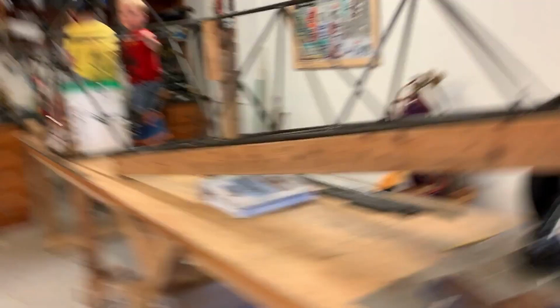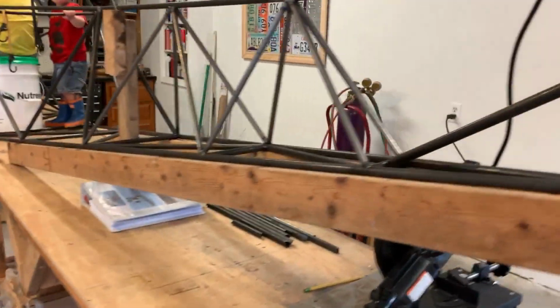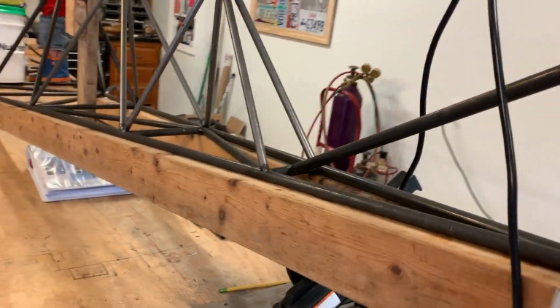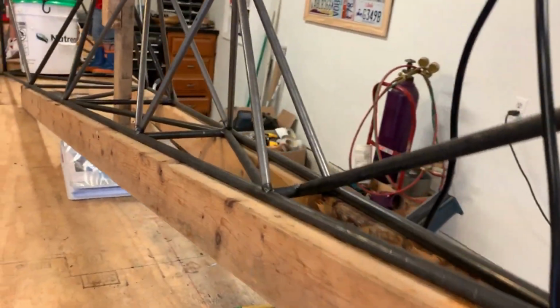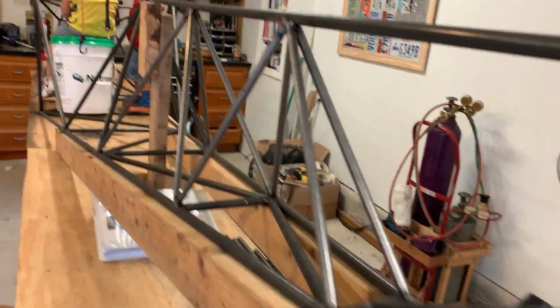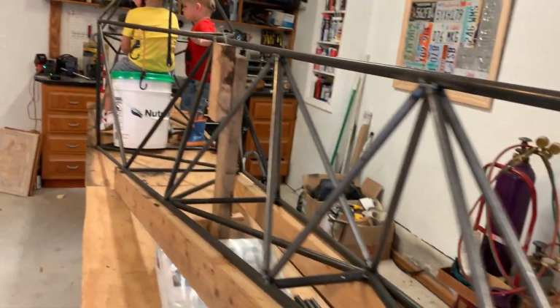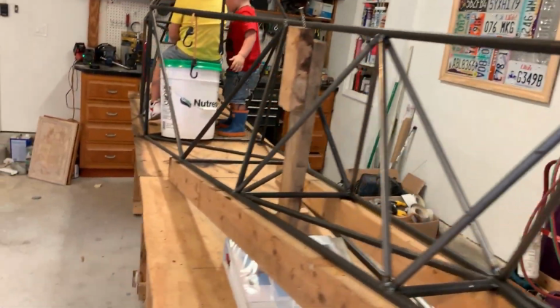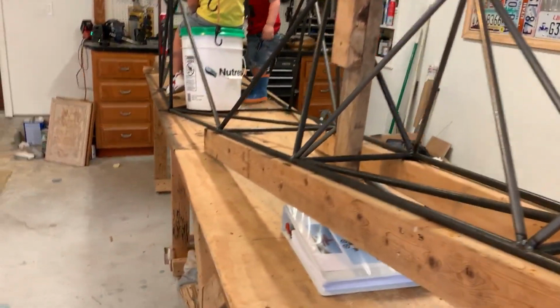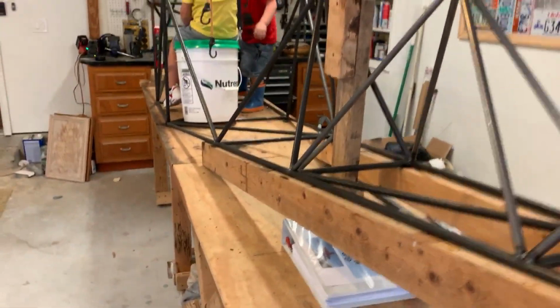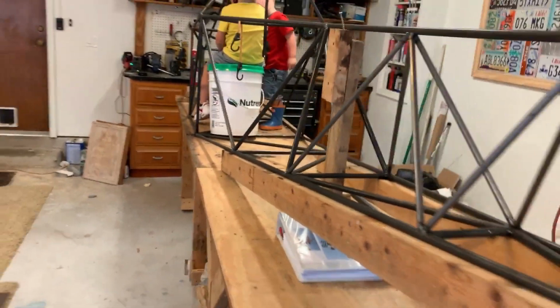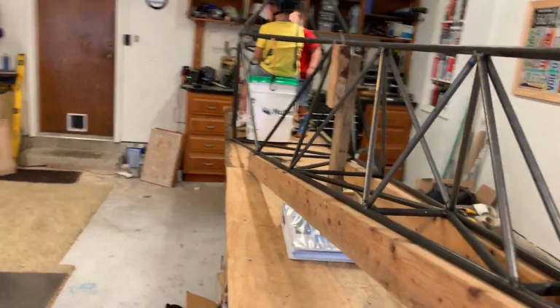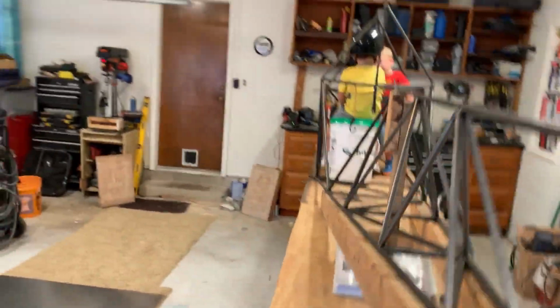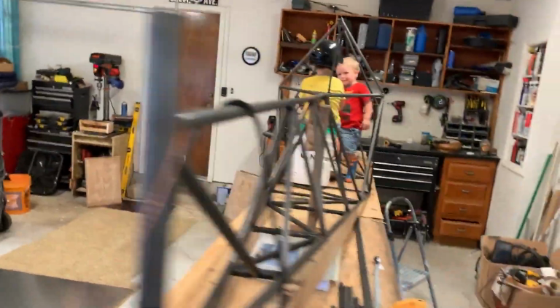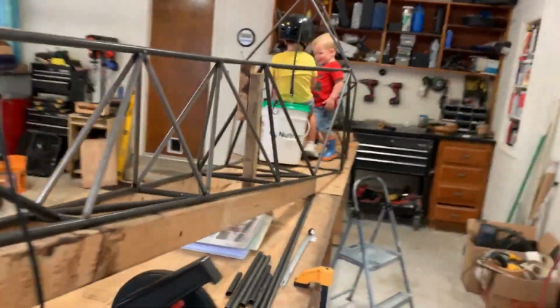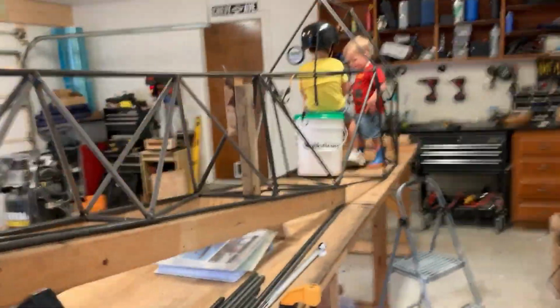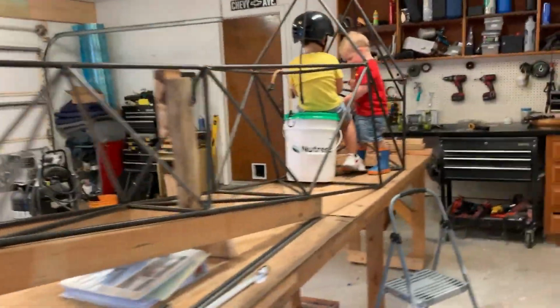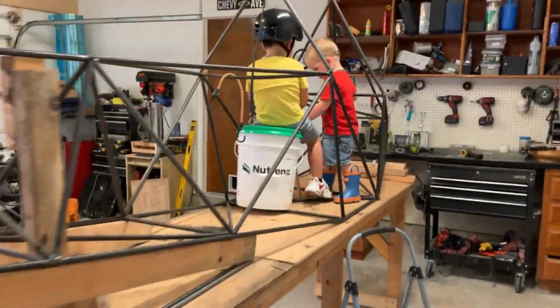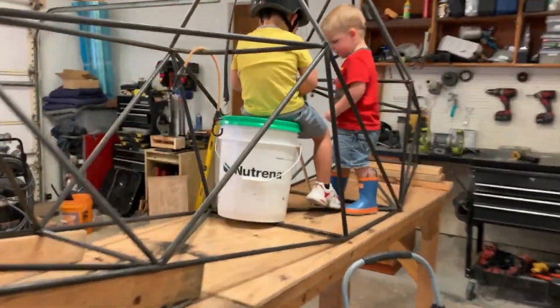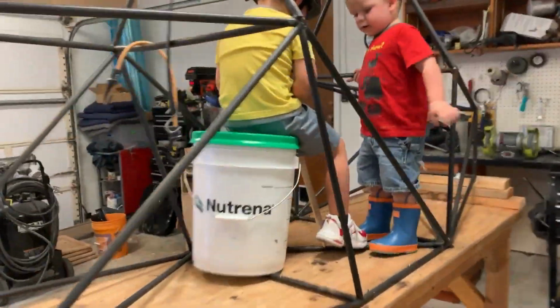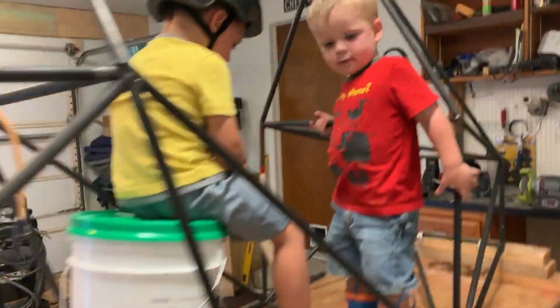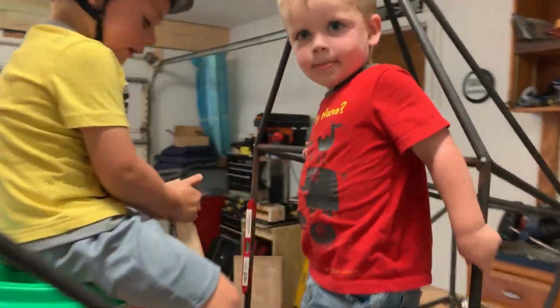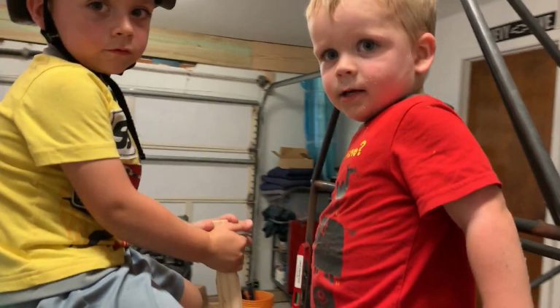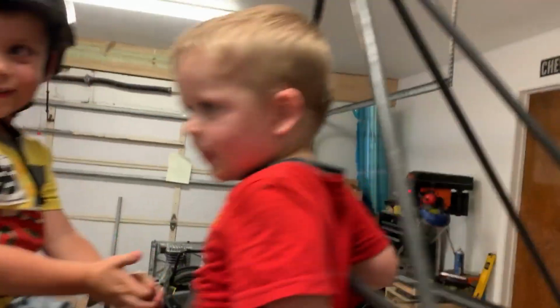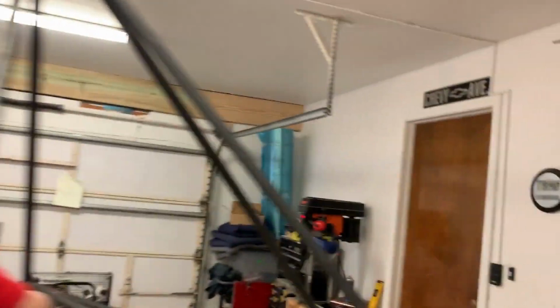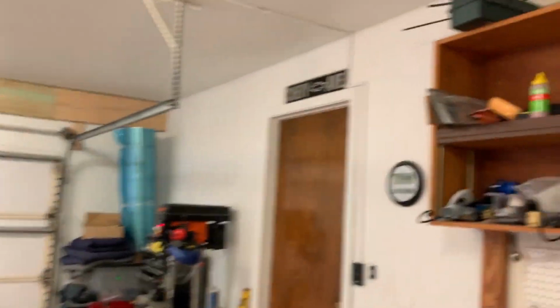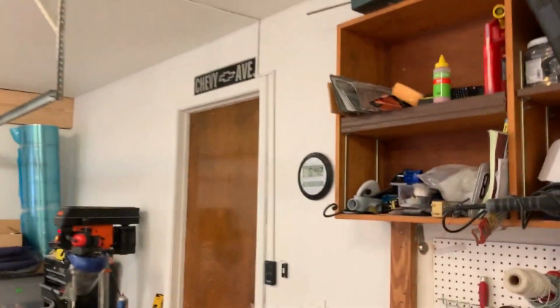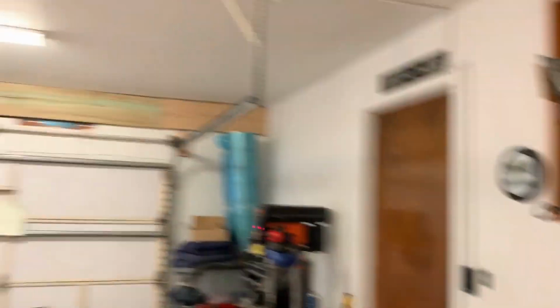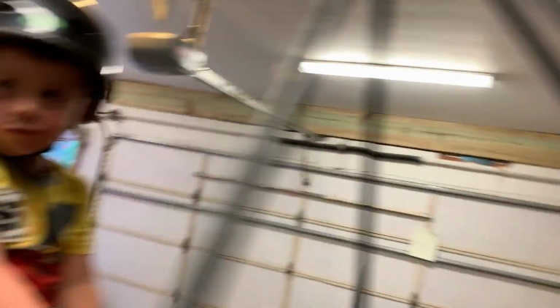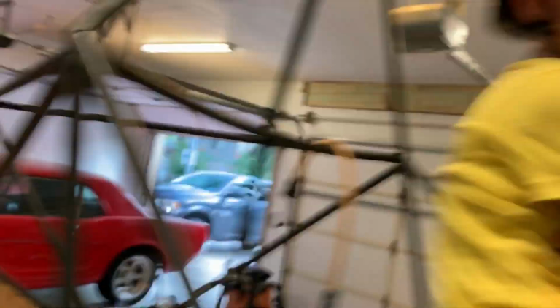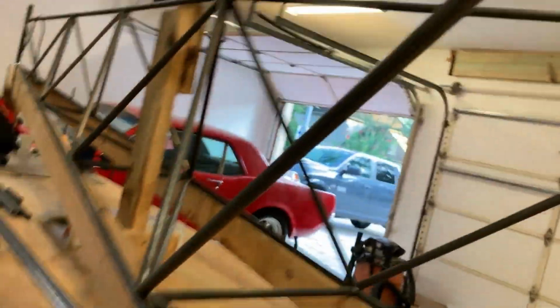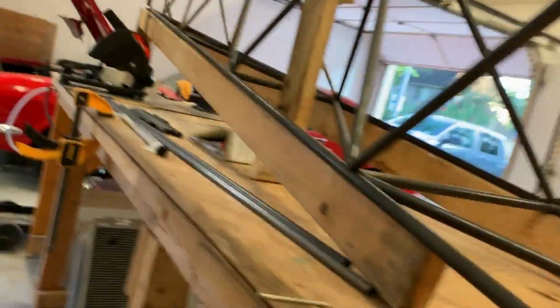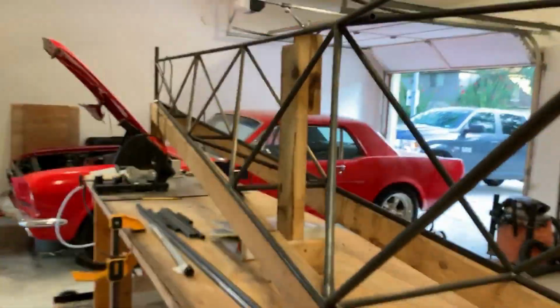It's all just tack welded up at this point. Hold on, I'll grab Conrad so he doesn't die. The fuselage itself should only weigh about 66 pounds, and we'll figure that out.